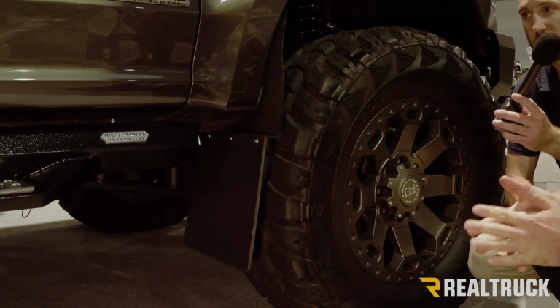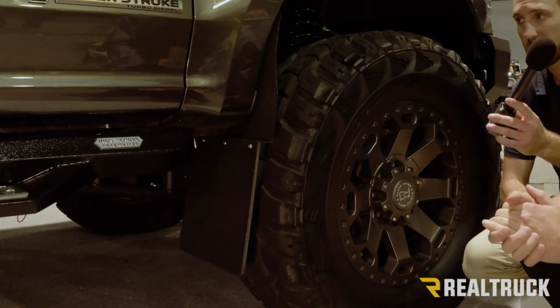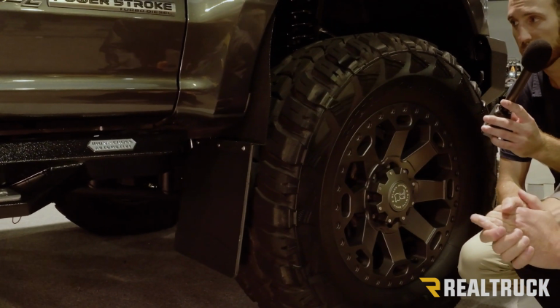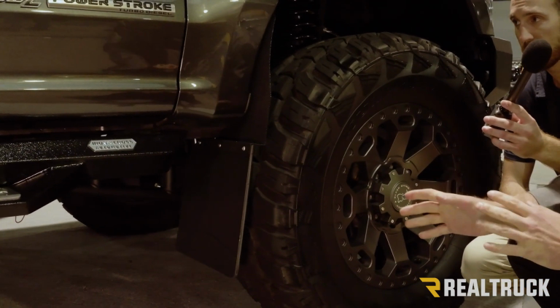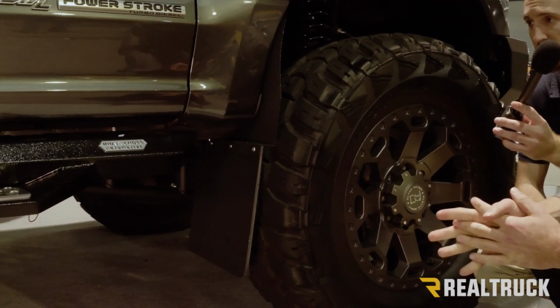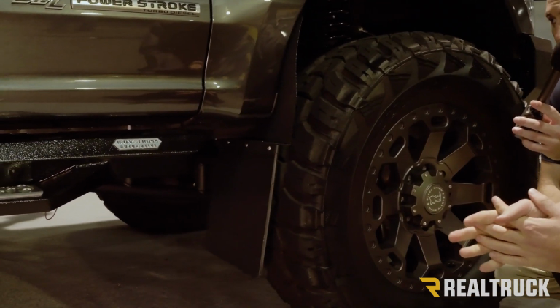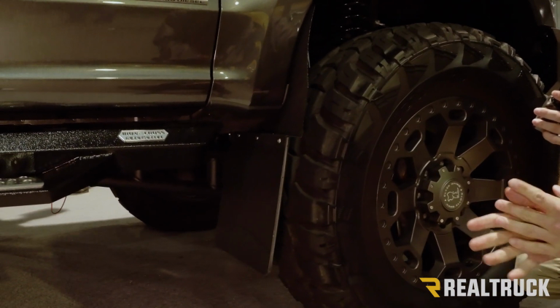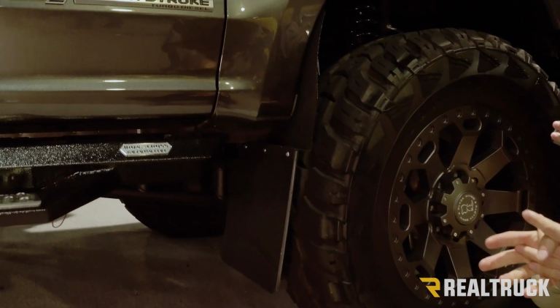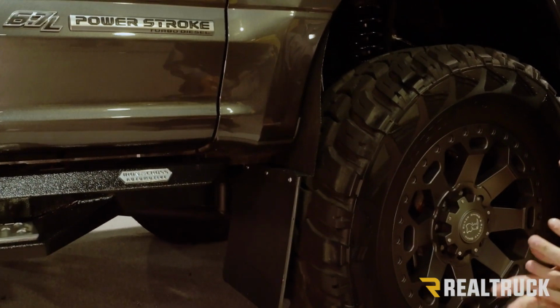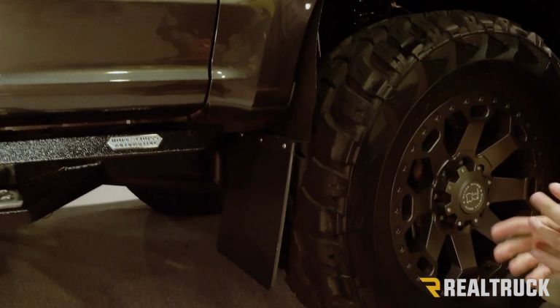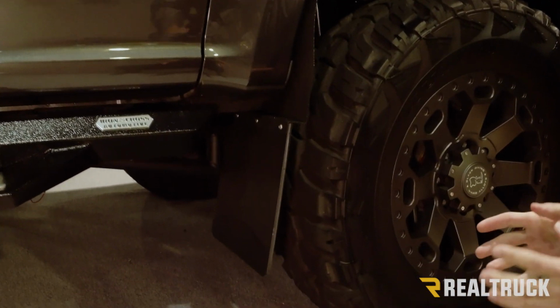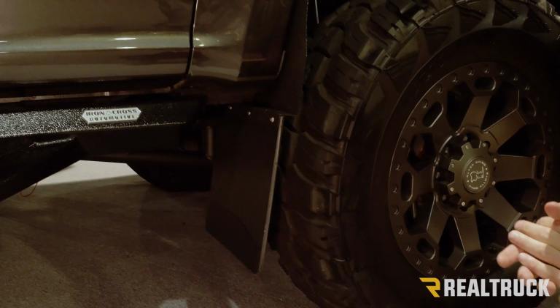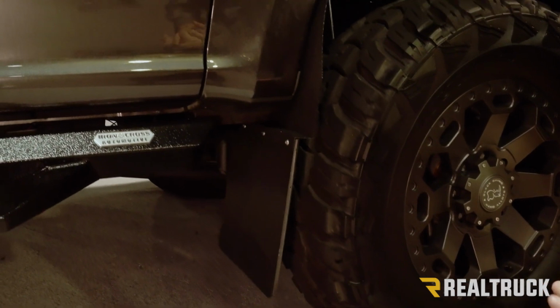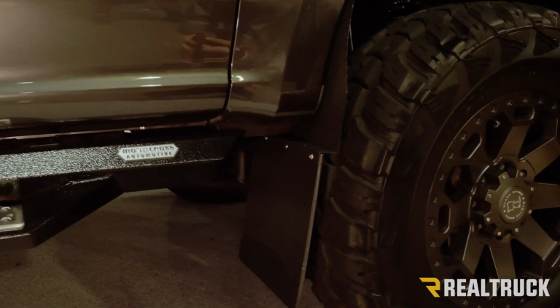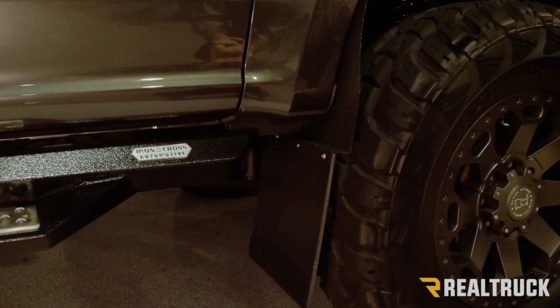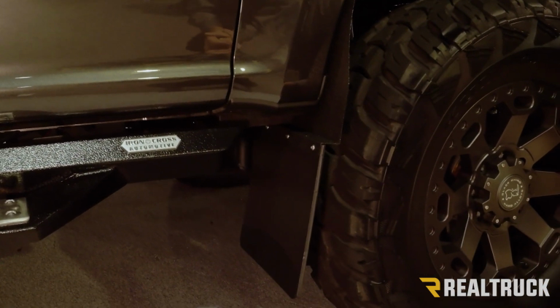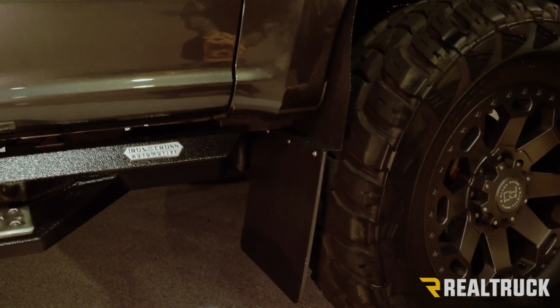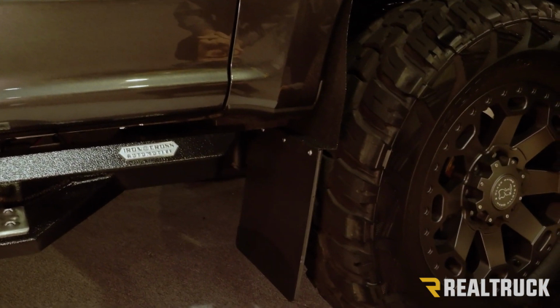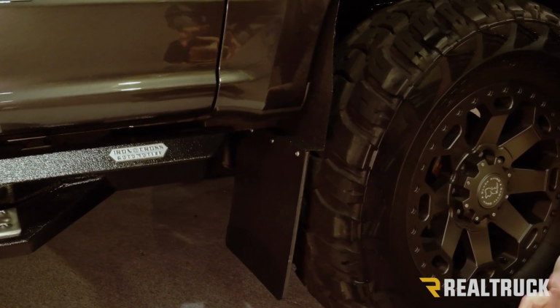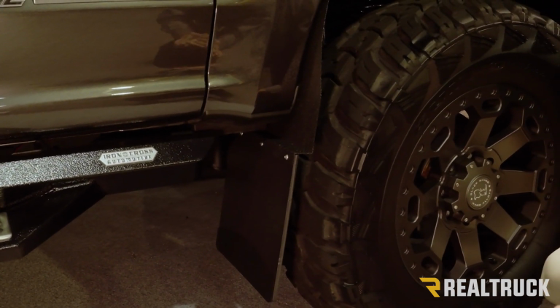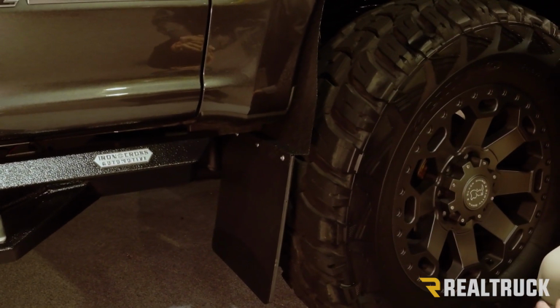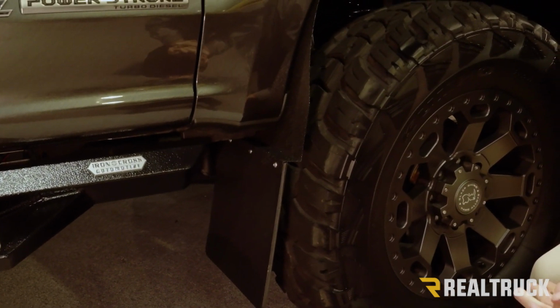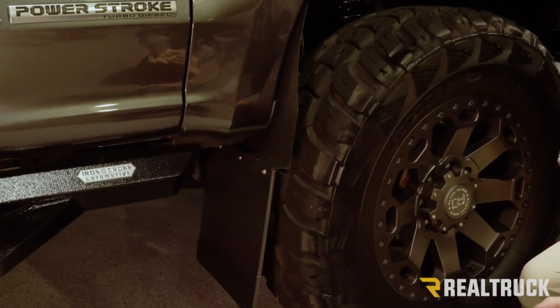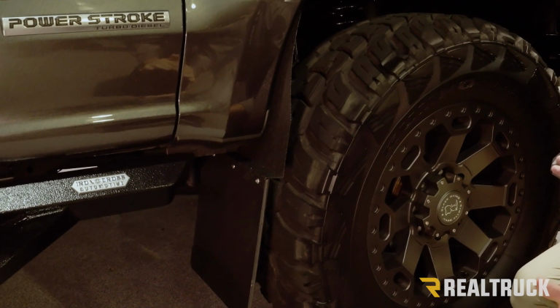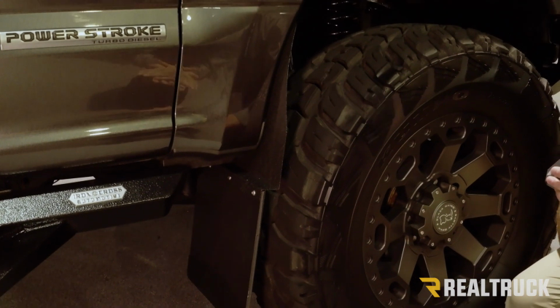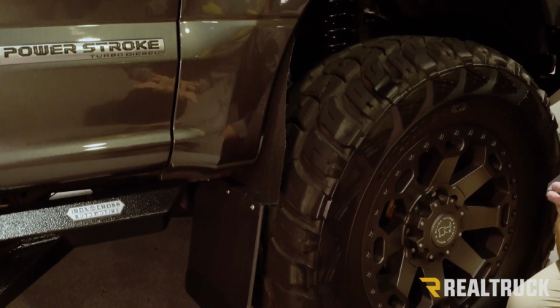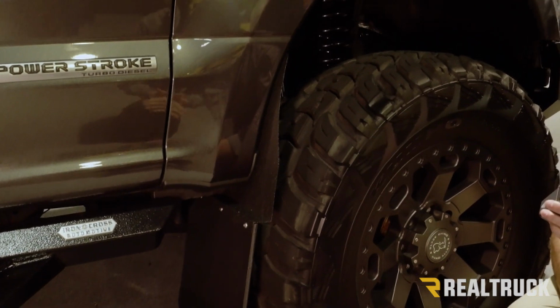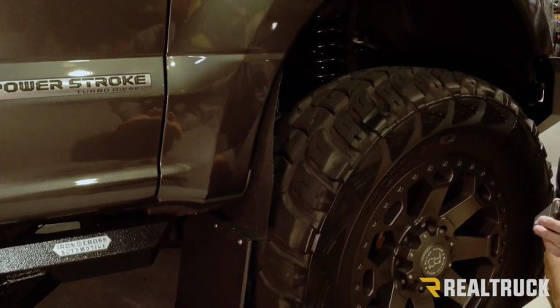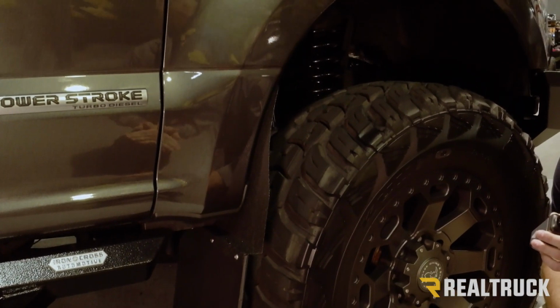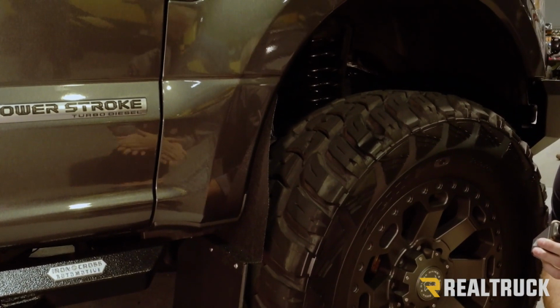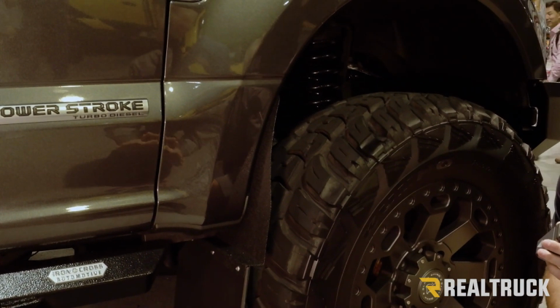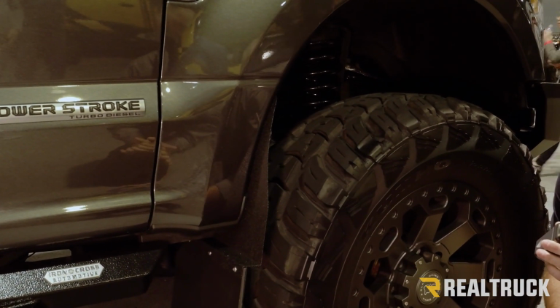Really neat product. You can use these with a Bushwhacker. You can mount them however you need to mount them — there's not a set way to install them. So you can really customize your truck with a Kickback Mudflap from Husky Liners. They are made in the USA and do have a lifetime warranty.